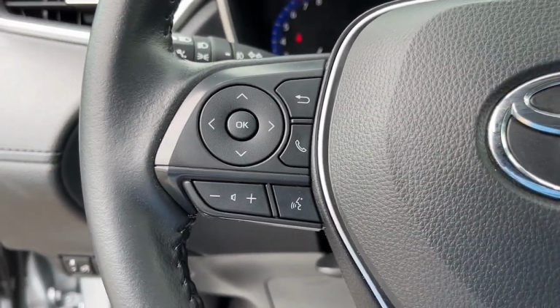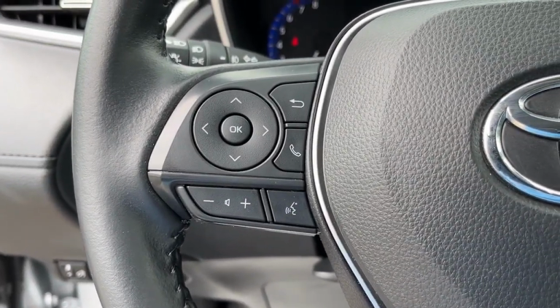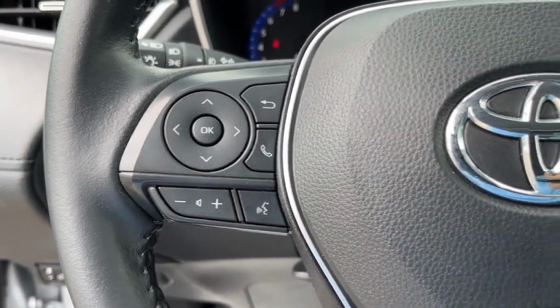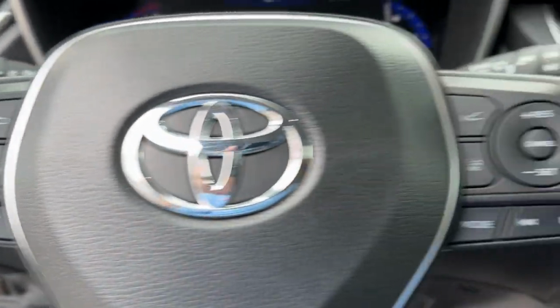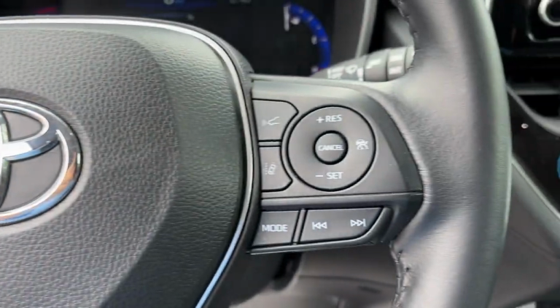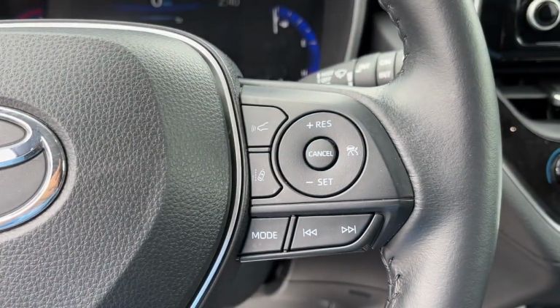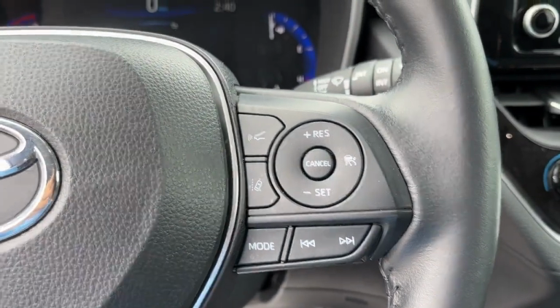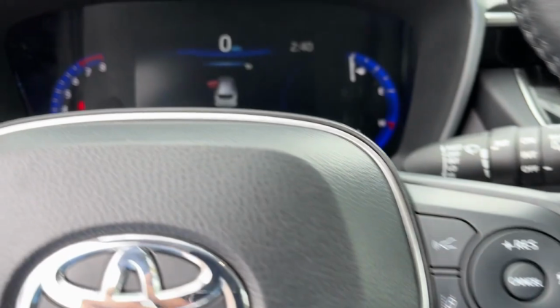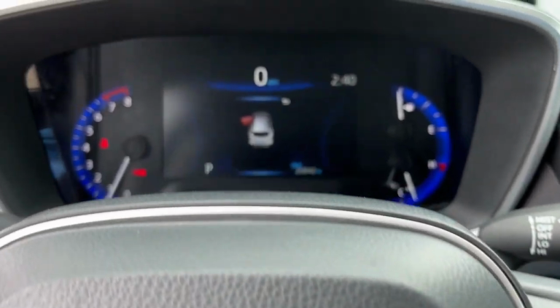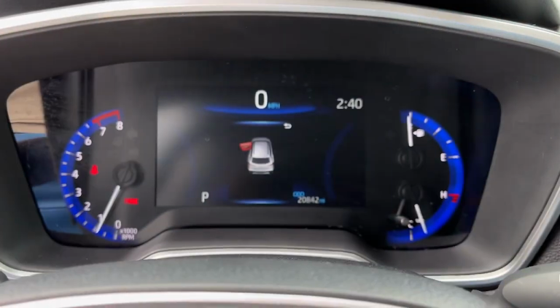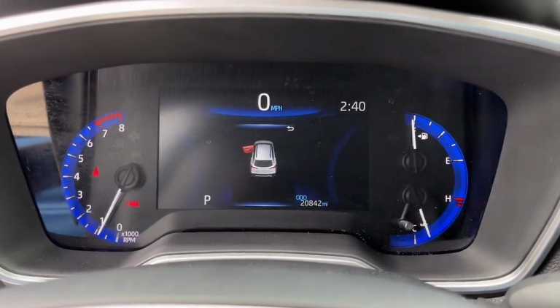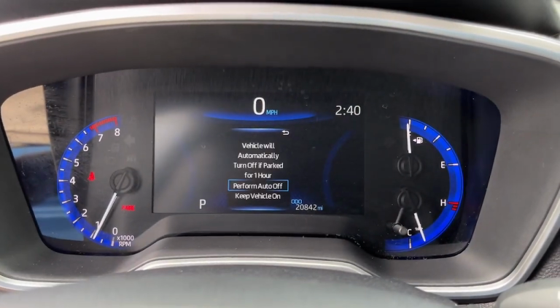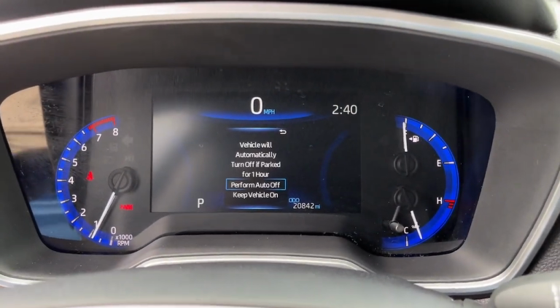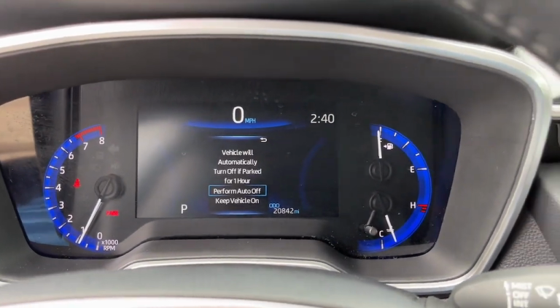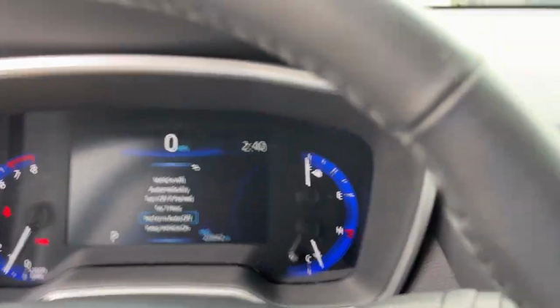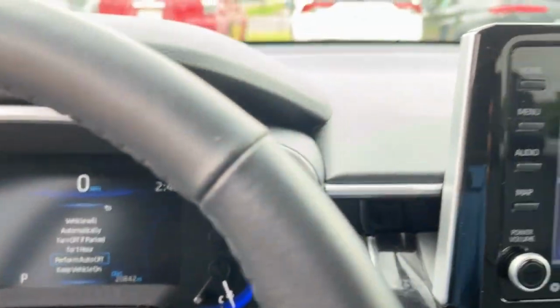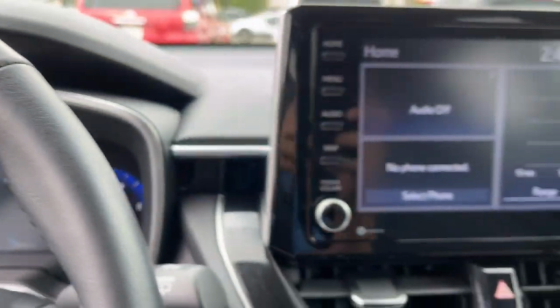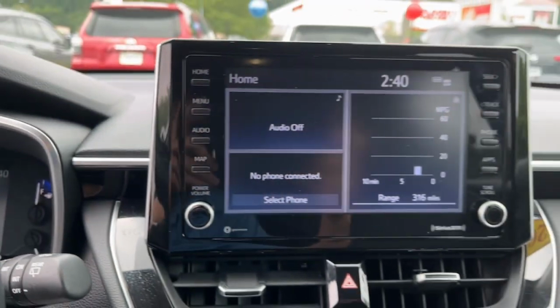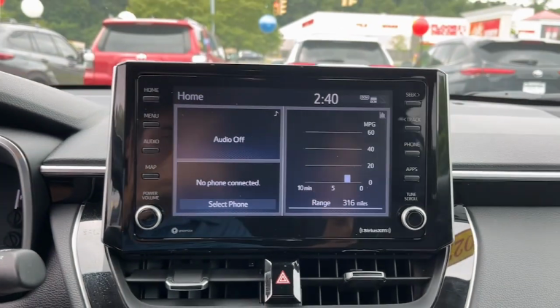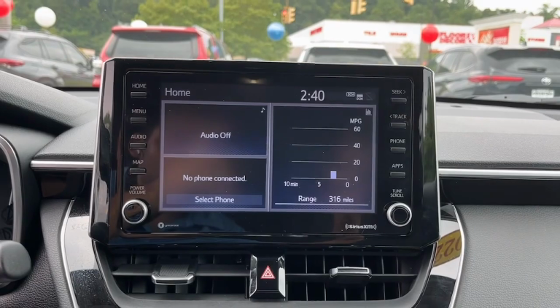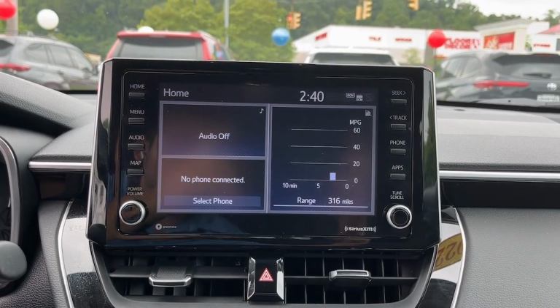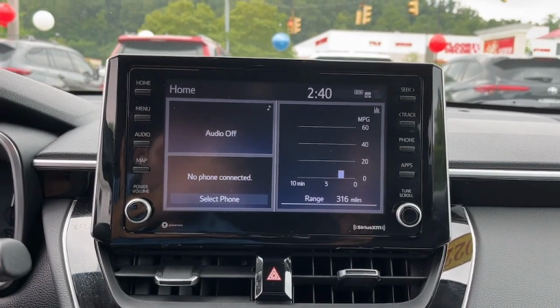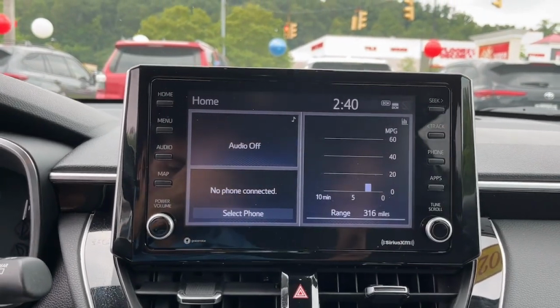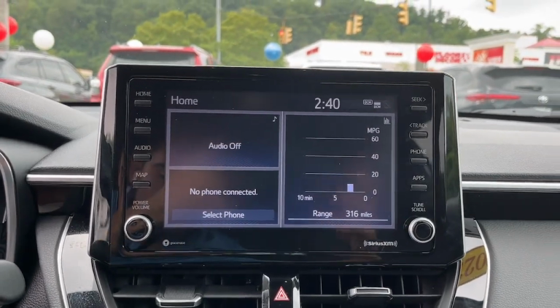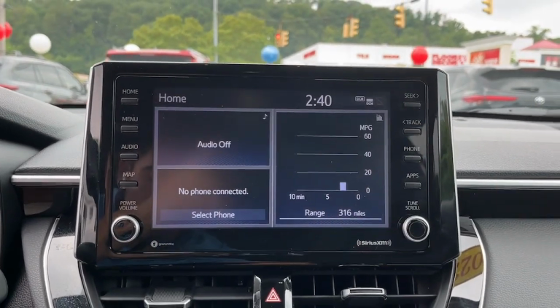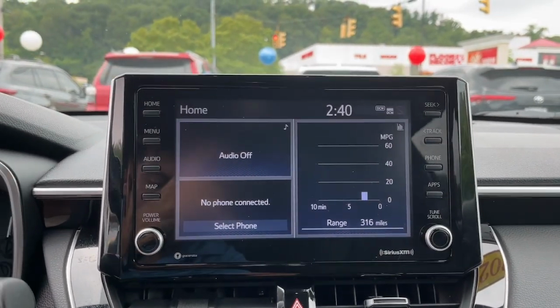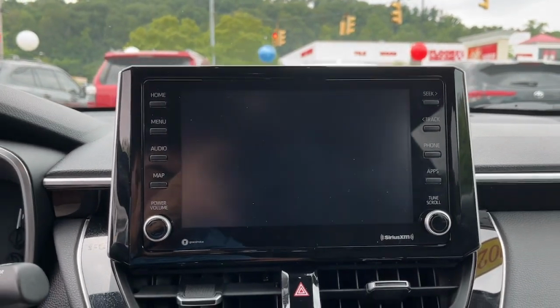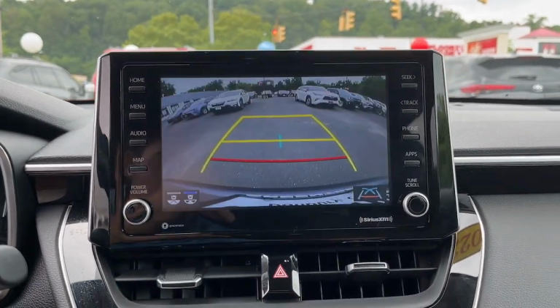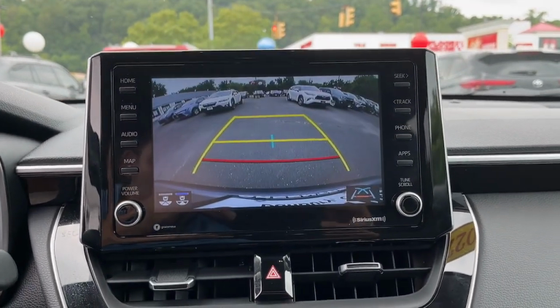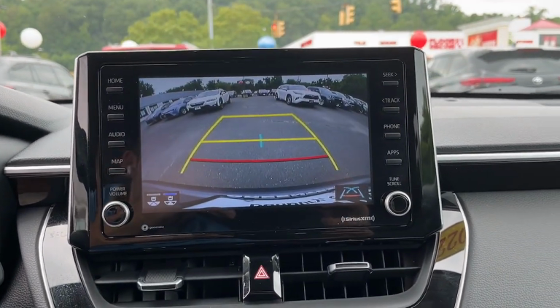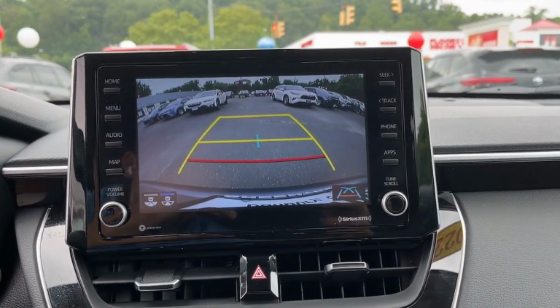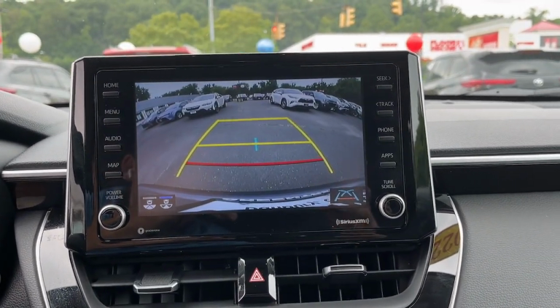We recently lowered the prices on our entire used car inventory. That includes a tremendous selection — over 80 pre-owned vehicles for you to choose from, all makes and models, along with the area's largest inventory of certified pre-owned Toyotas.